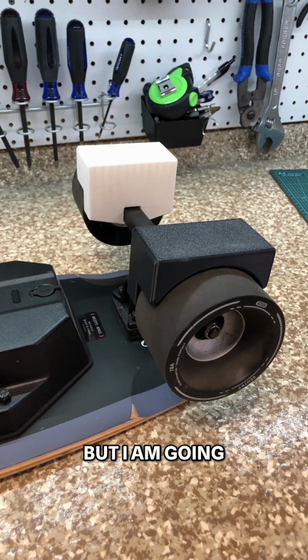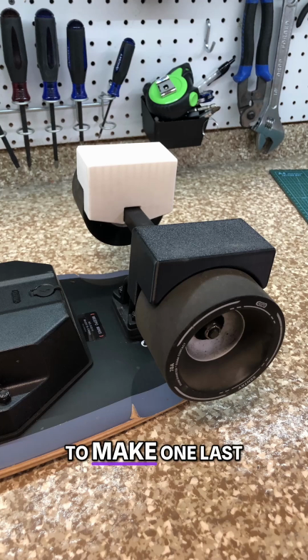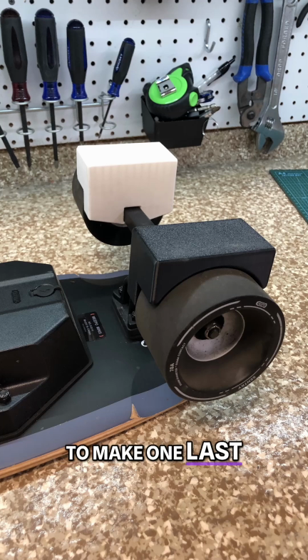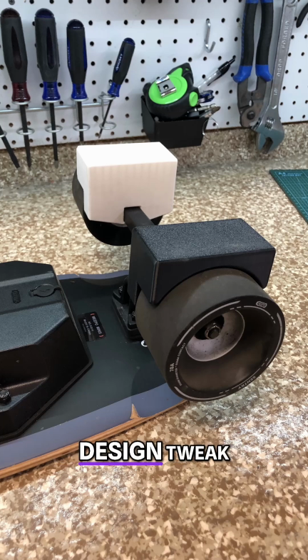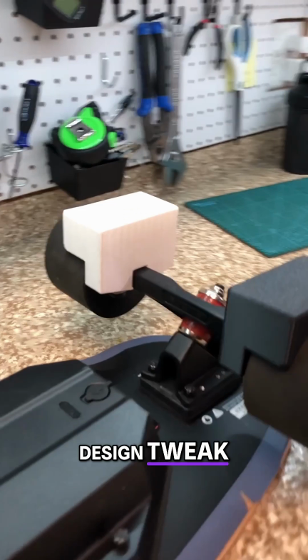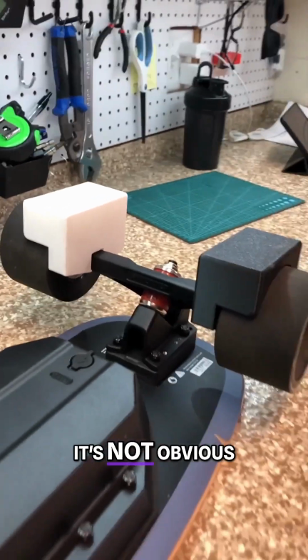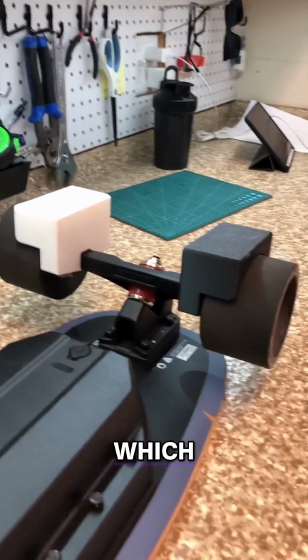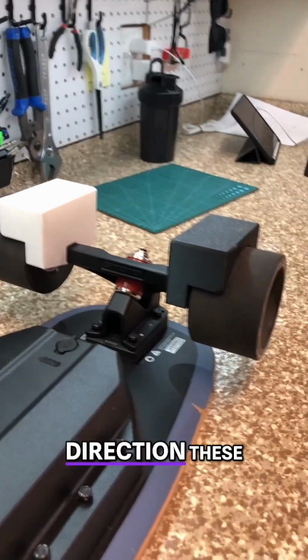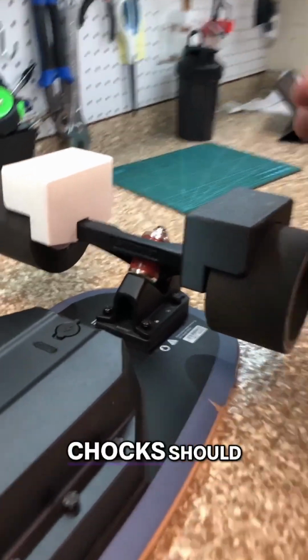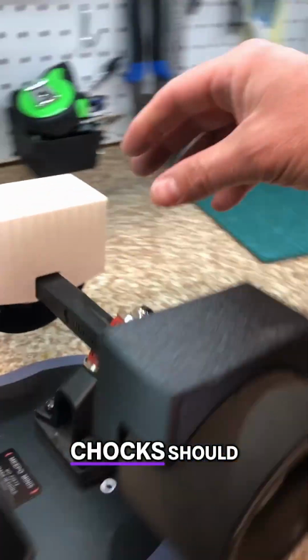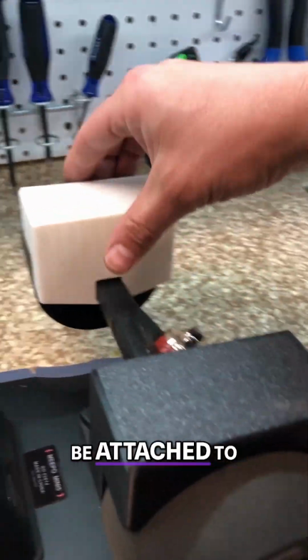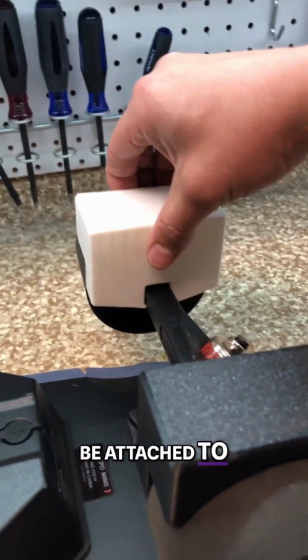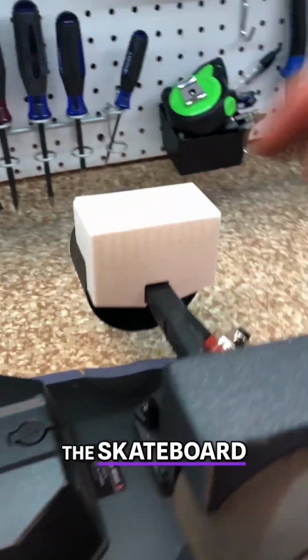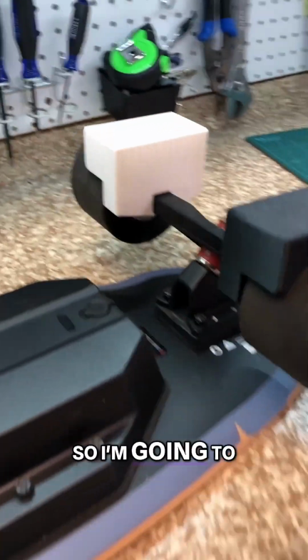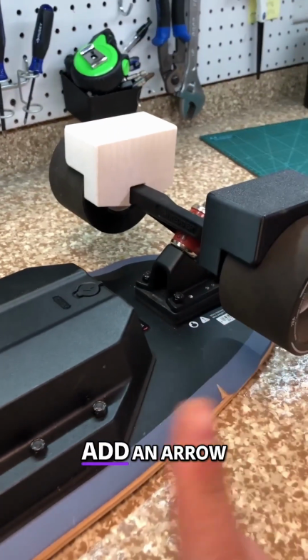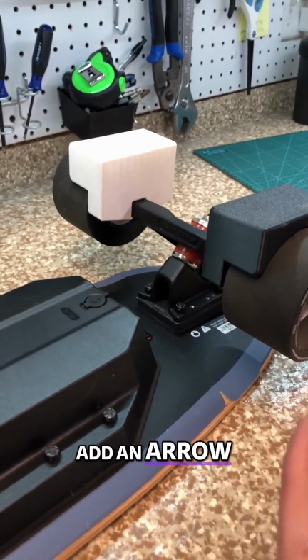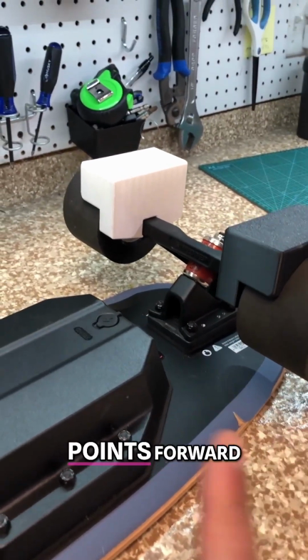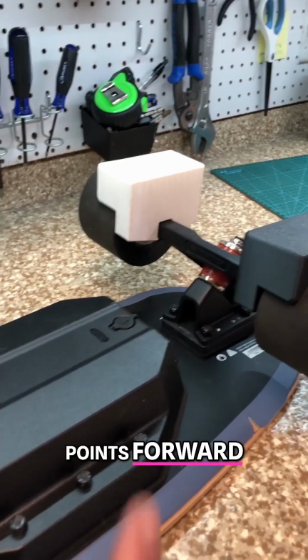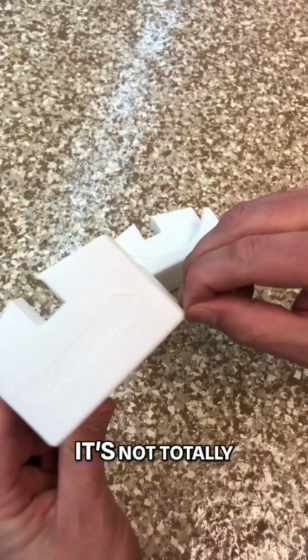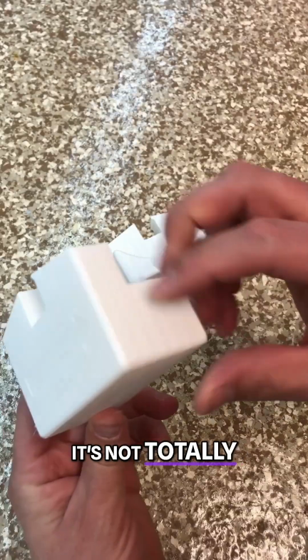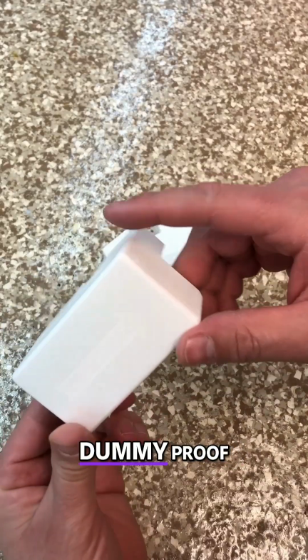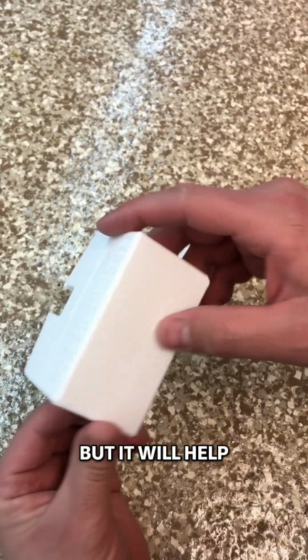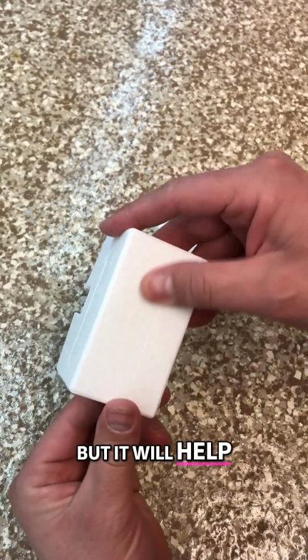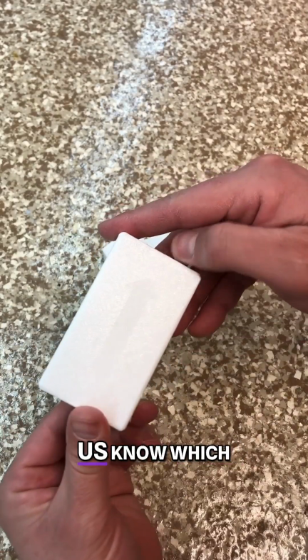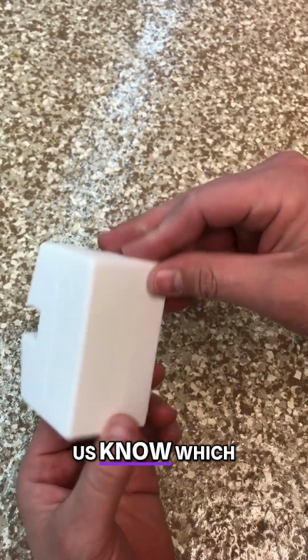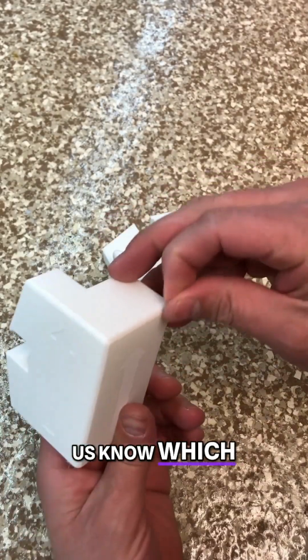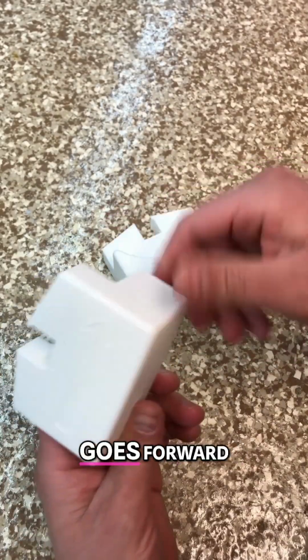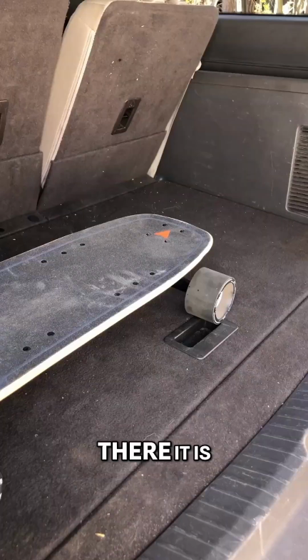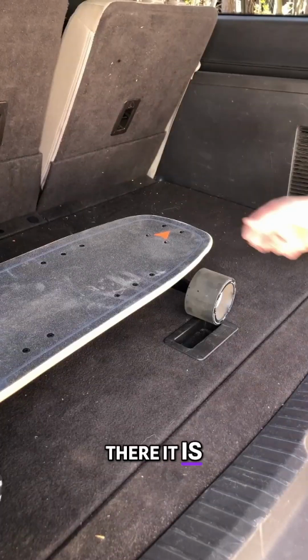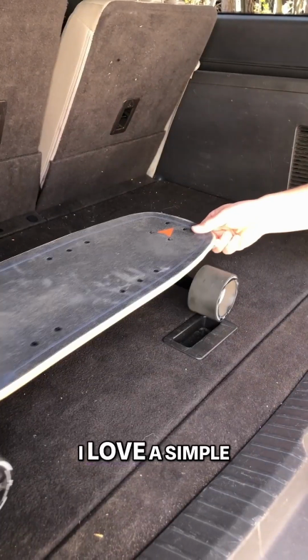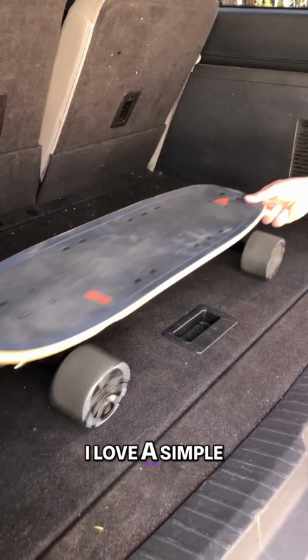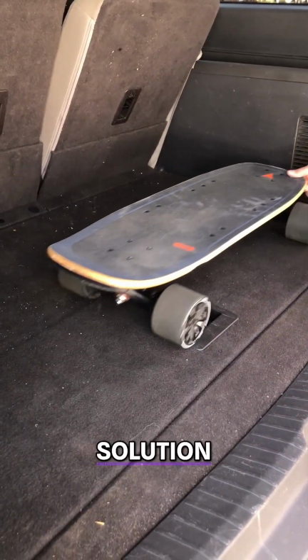It's not obvious which direction these chocks should be attached to the skateboard, so I'm going to add an arrow that points forward. It's not totally dummy proof, but it will help us know which side goes forward. There it is. I love a simple solution.